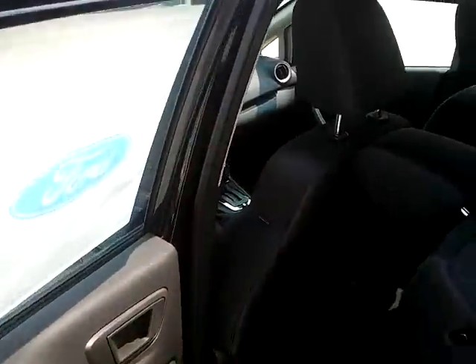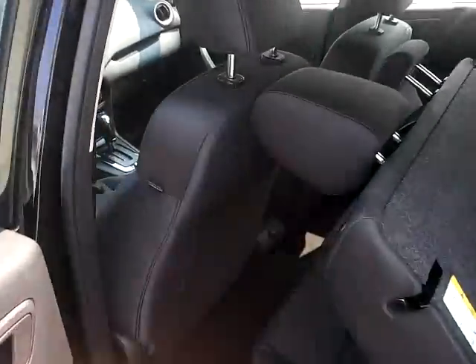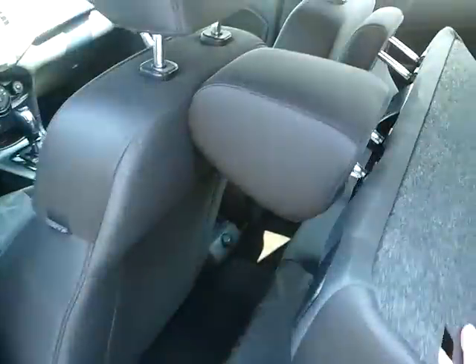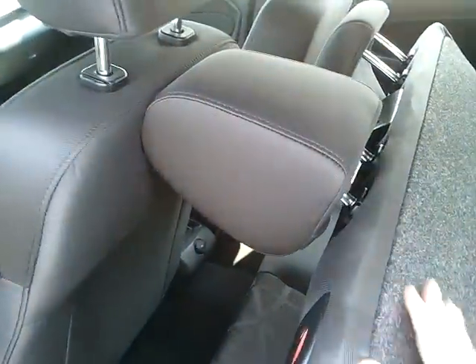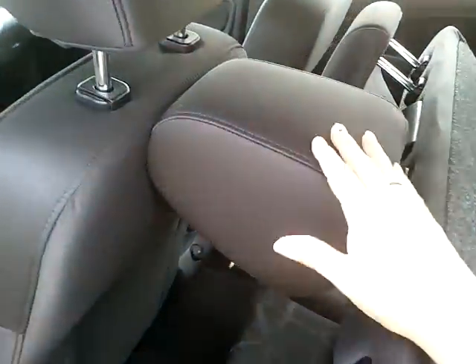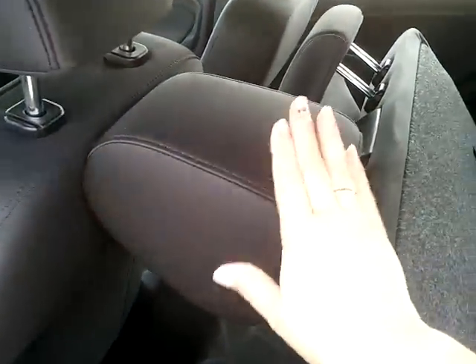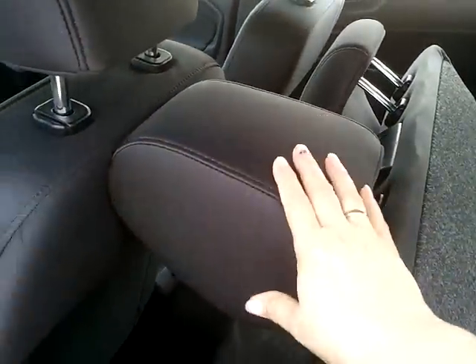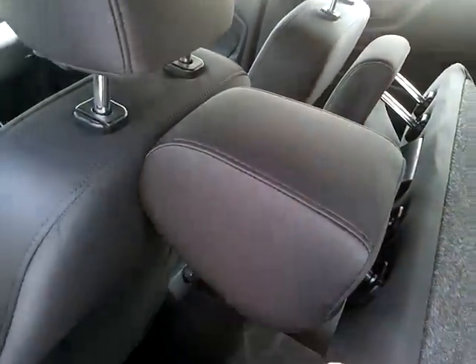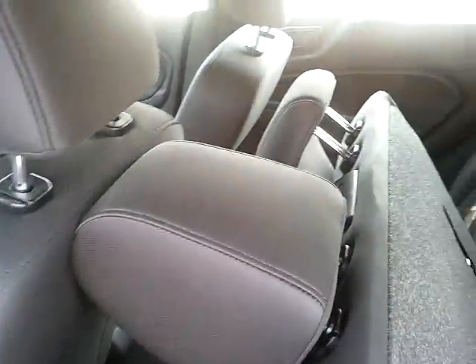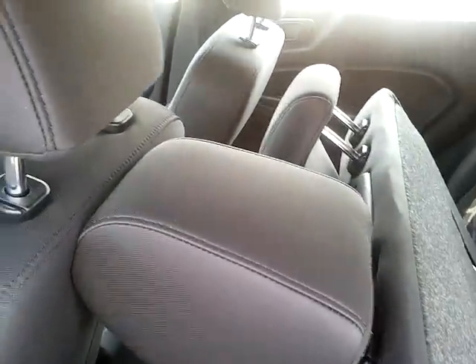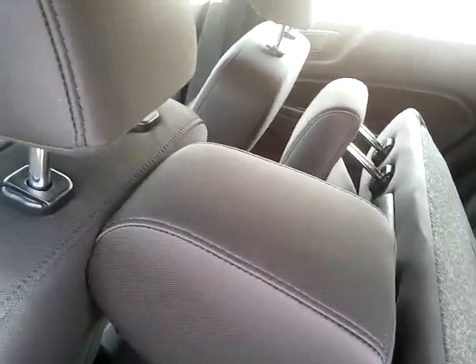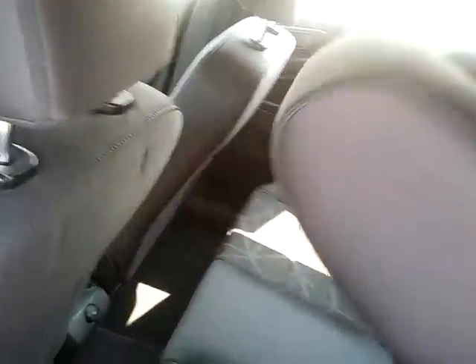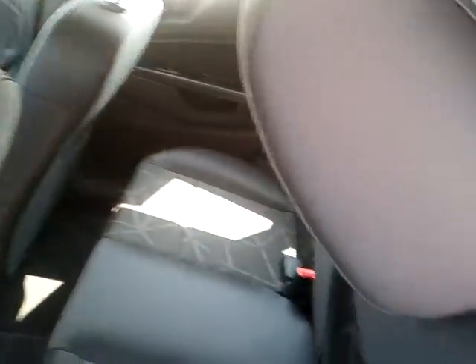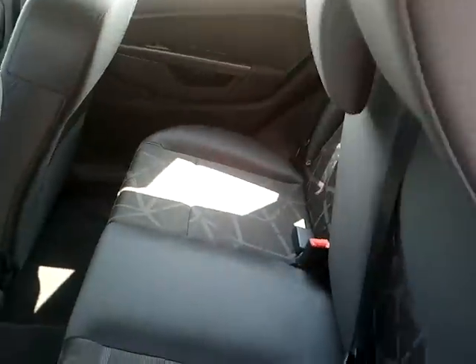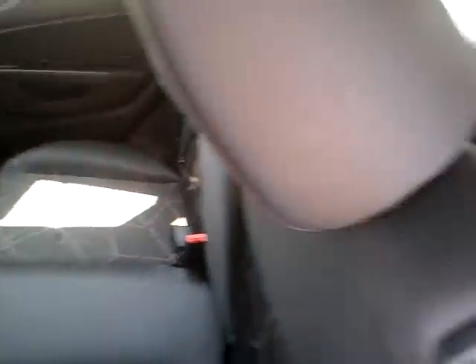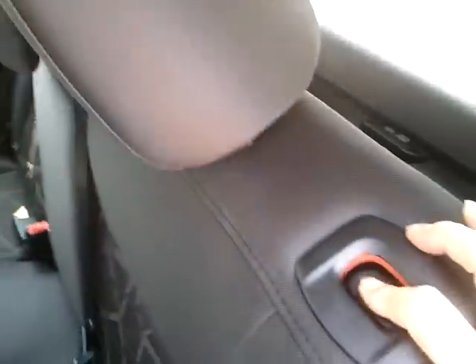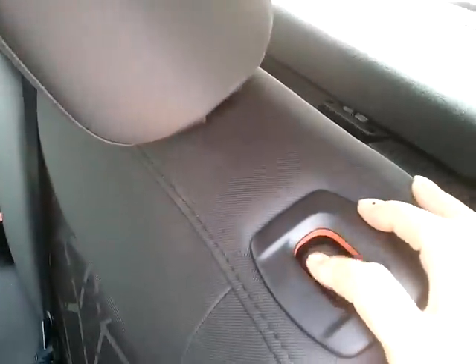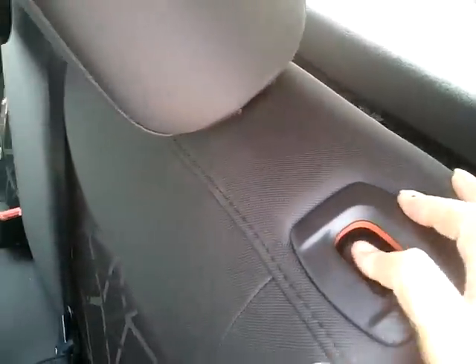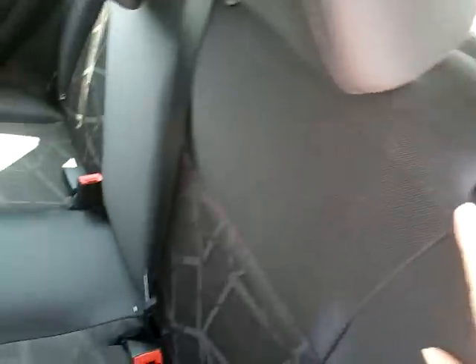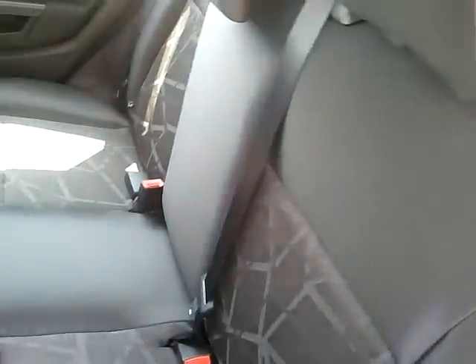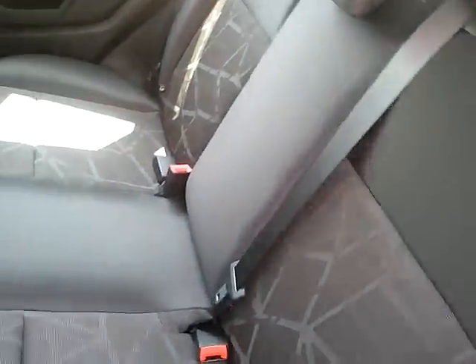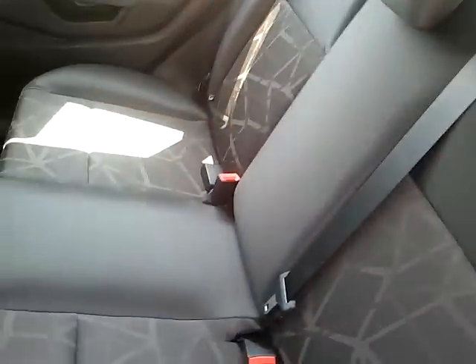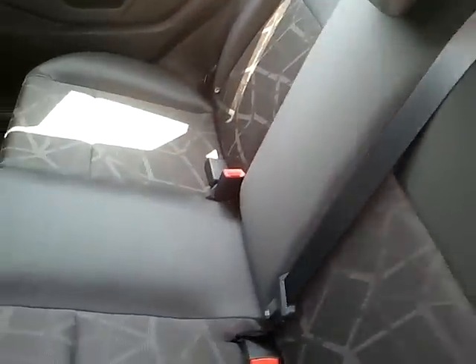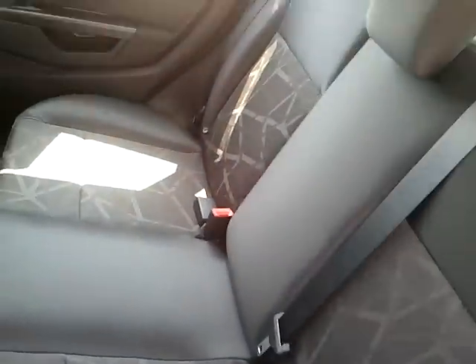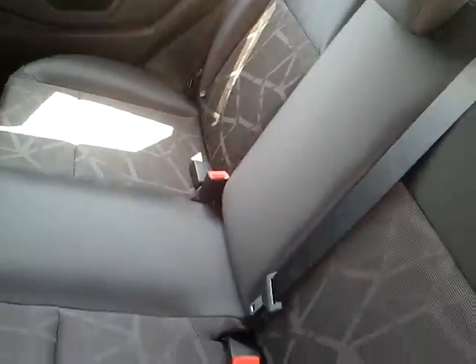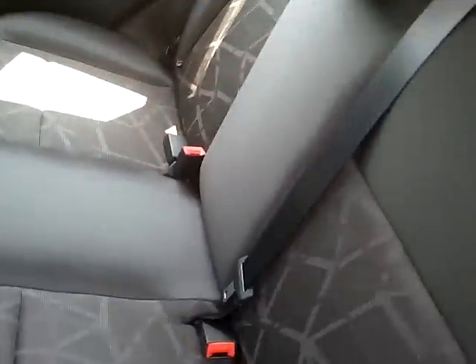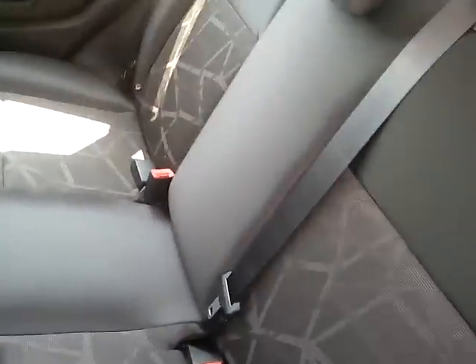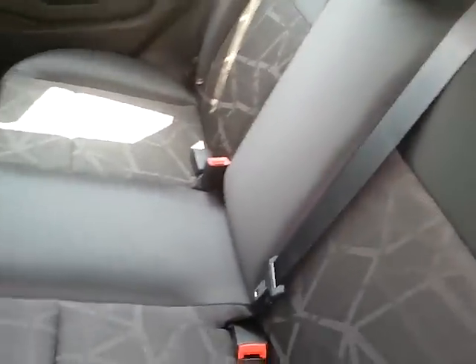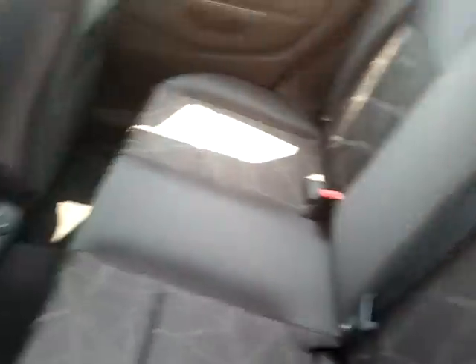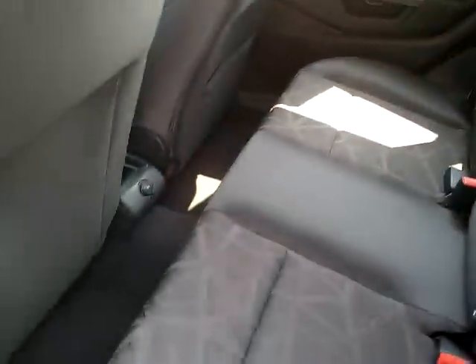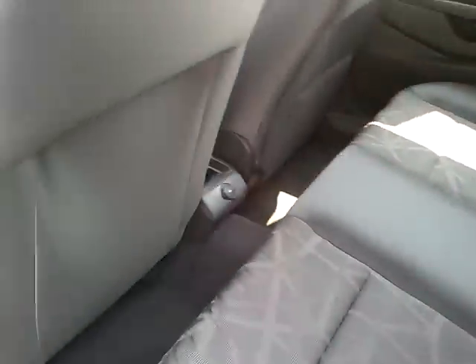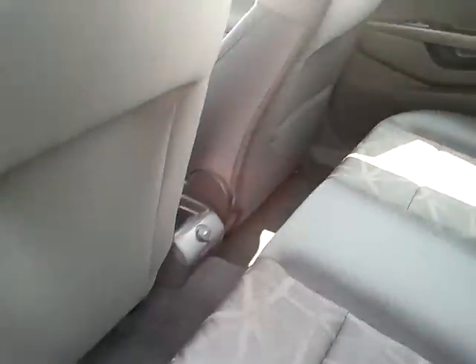Now in order to get your seat to fold flat, you have to take out these headrests. But it is just a push of a button here, where you just put it back in.